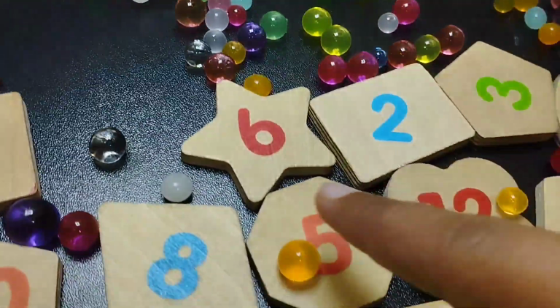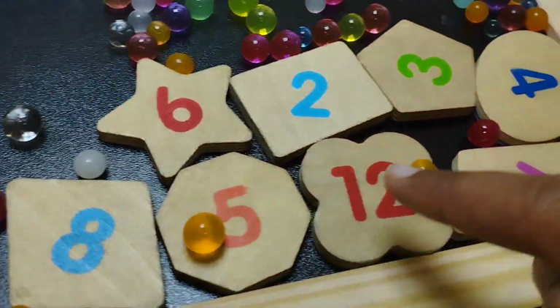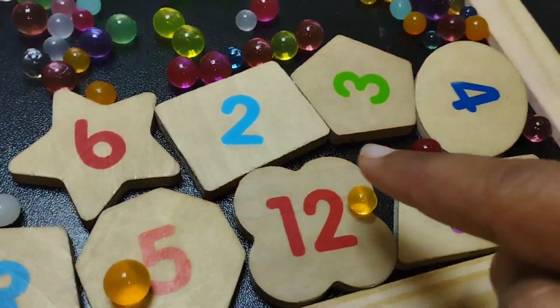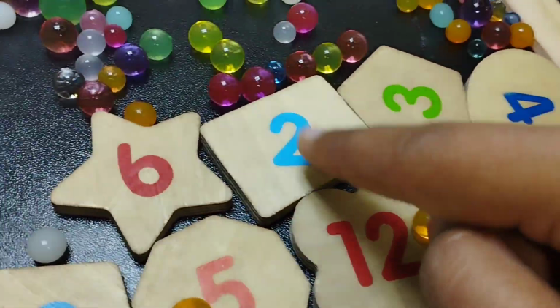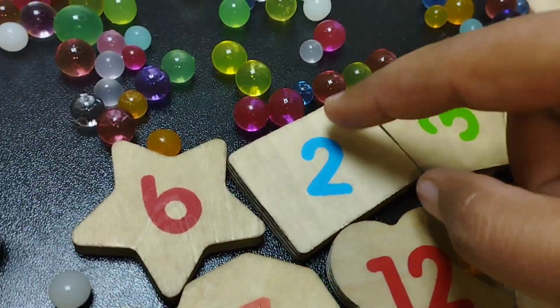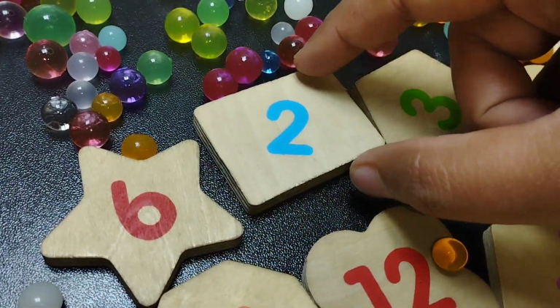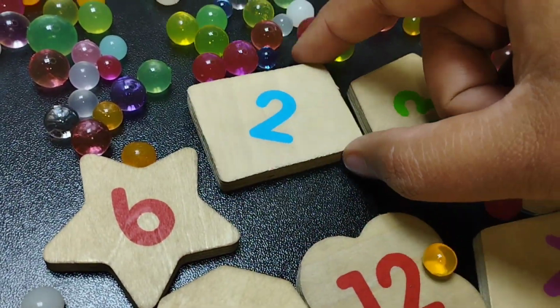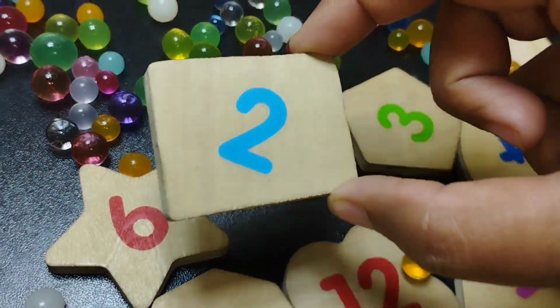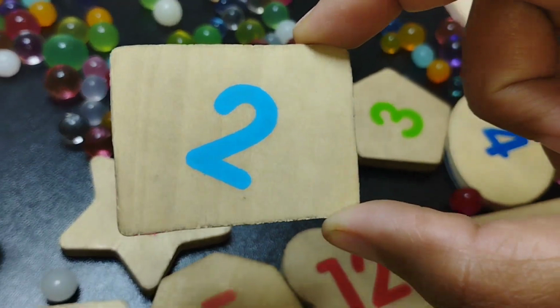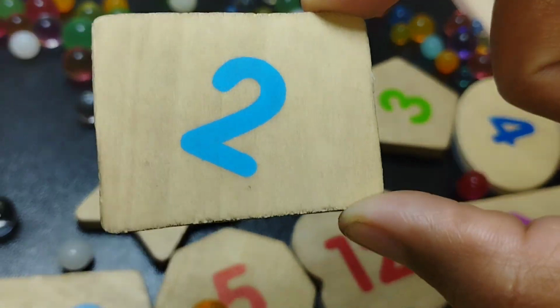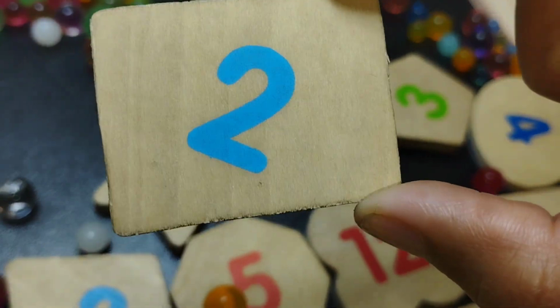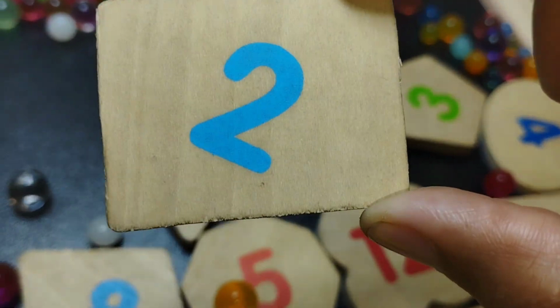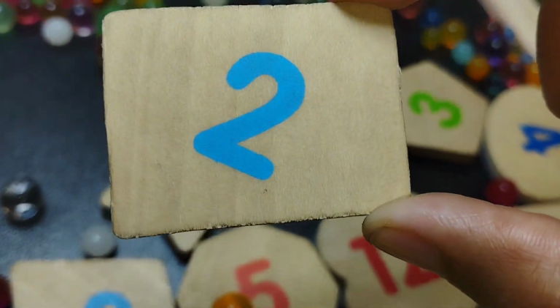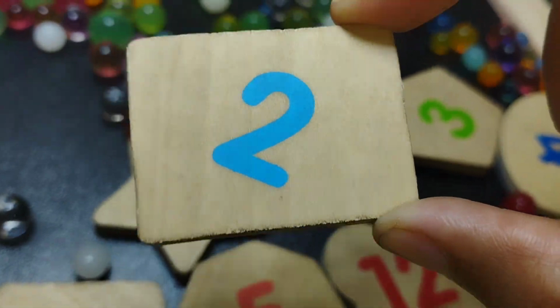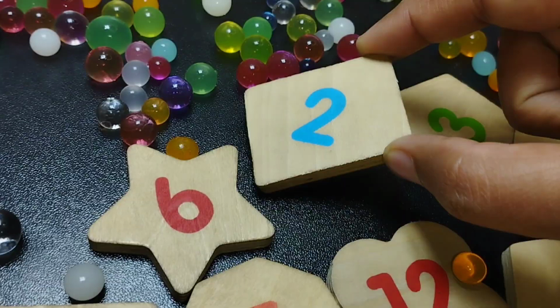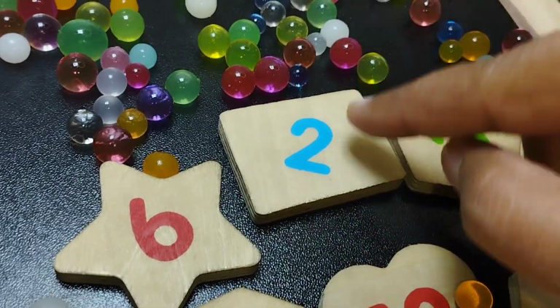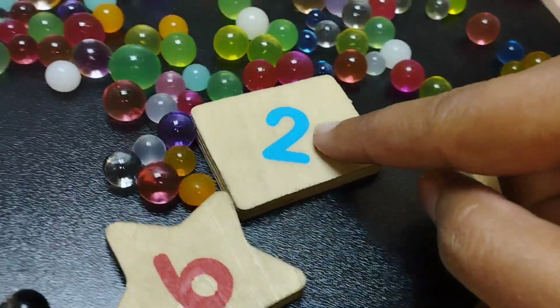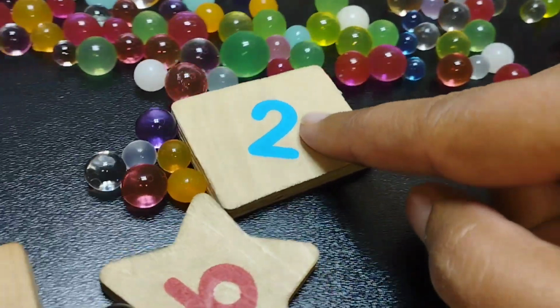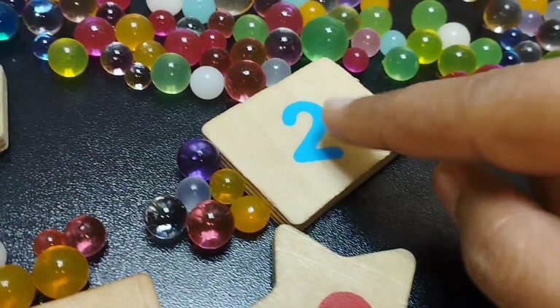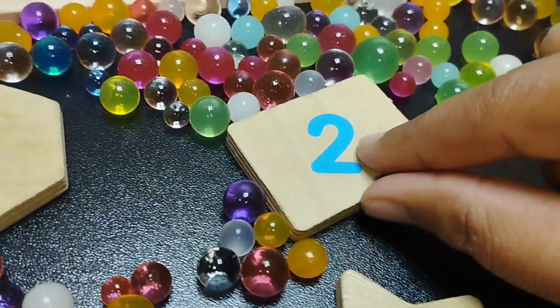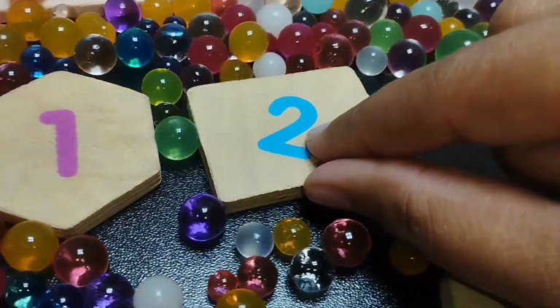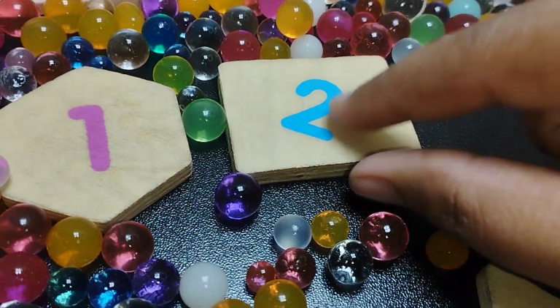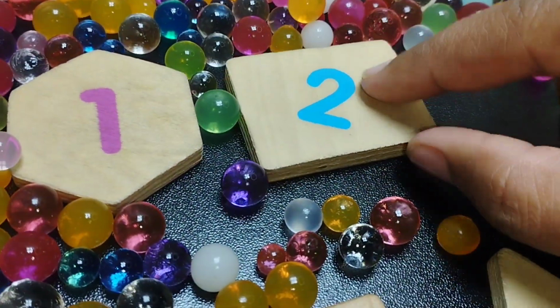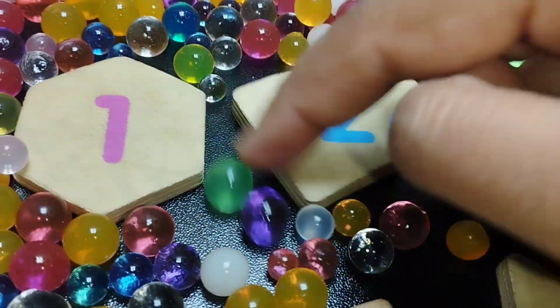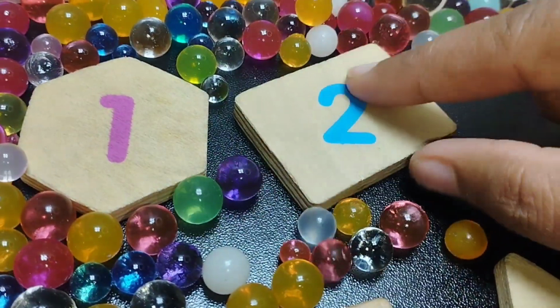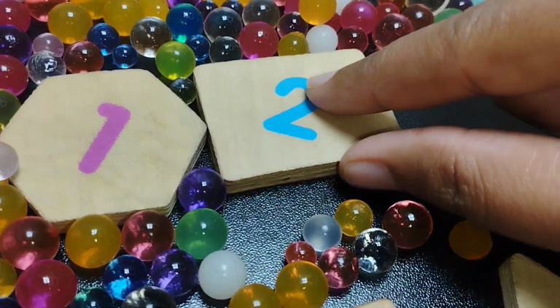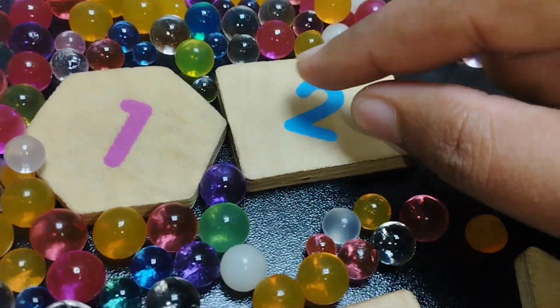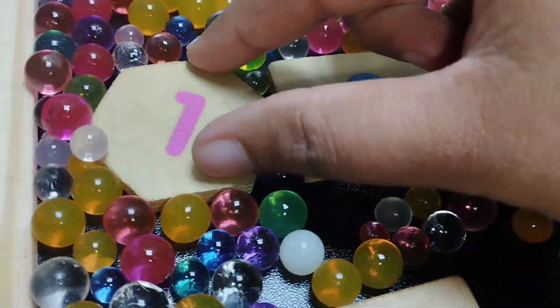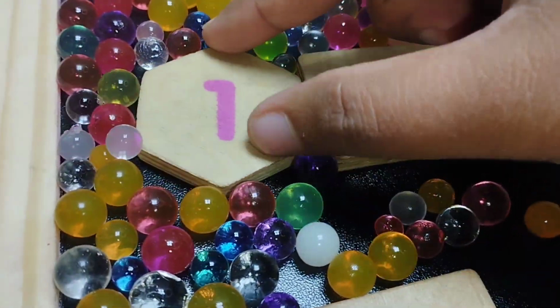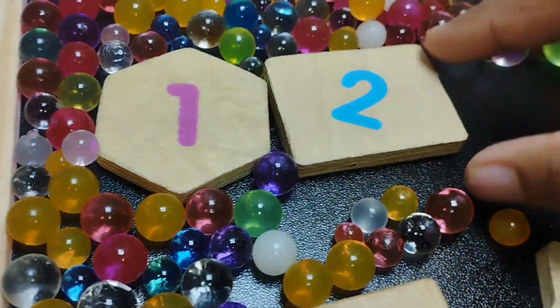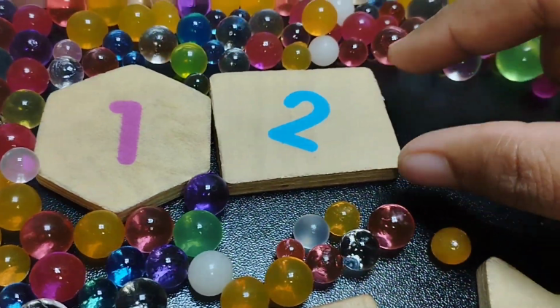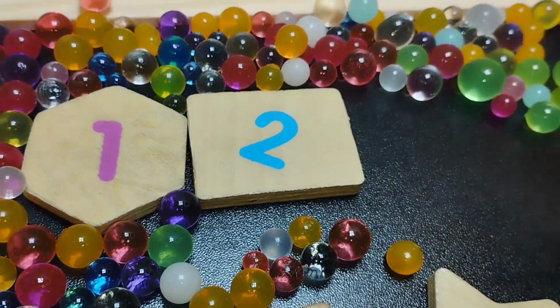The next shape is rectangle. The number is two. This is rectangle shape.